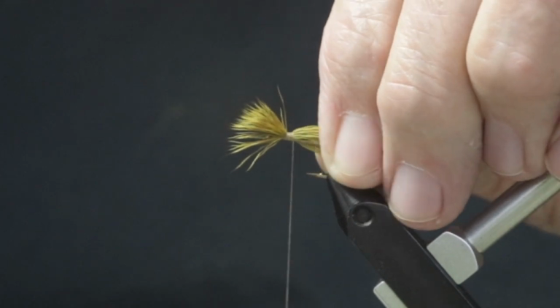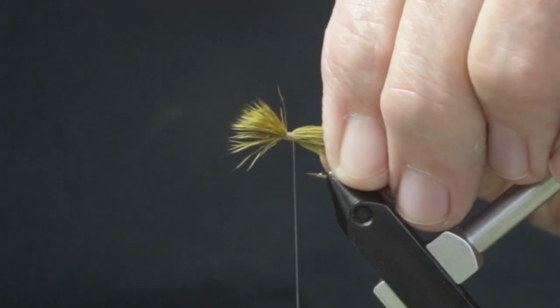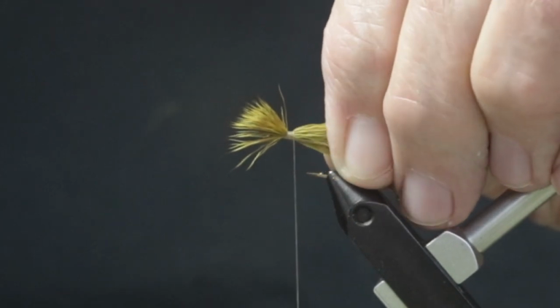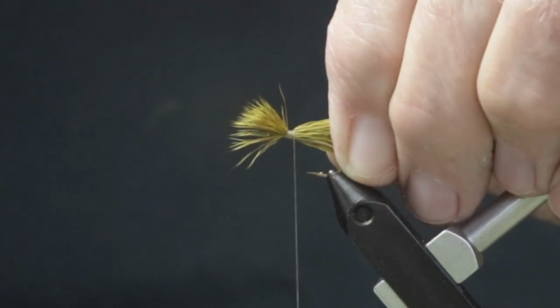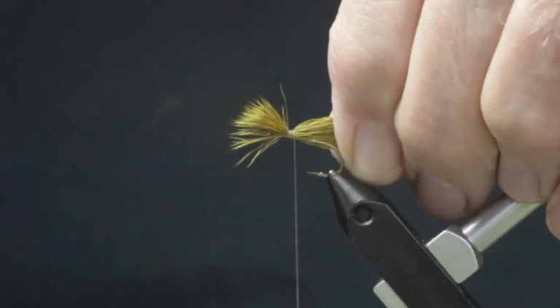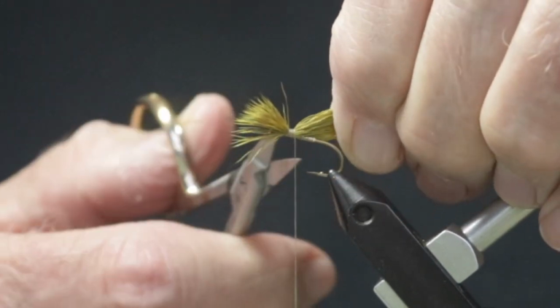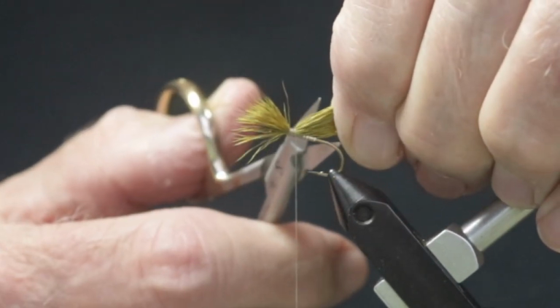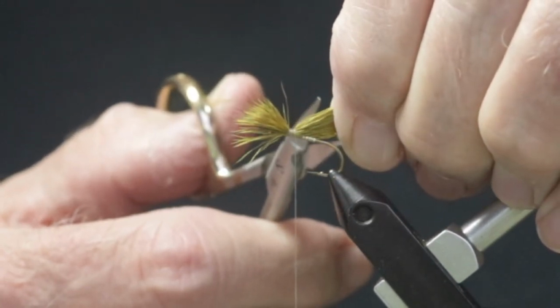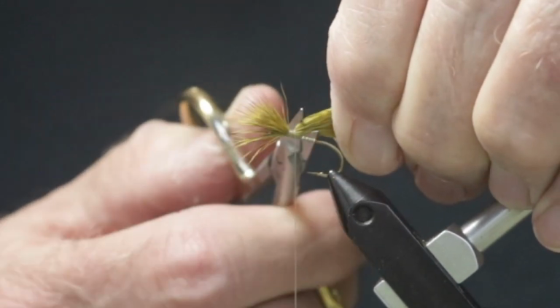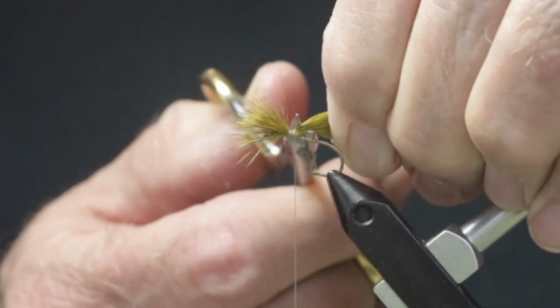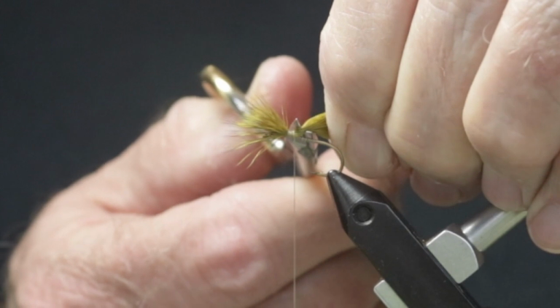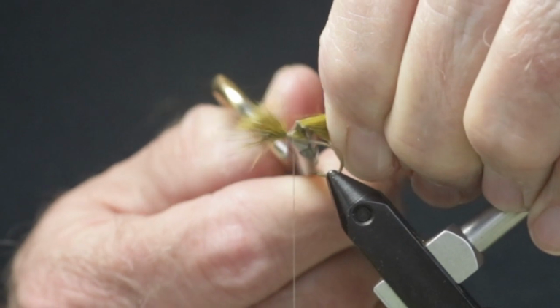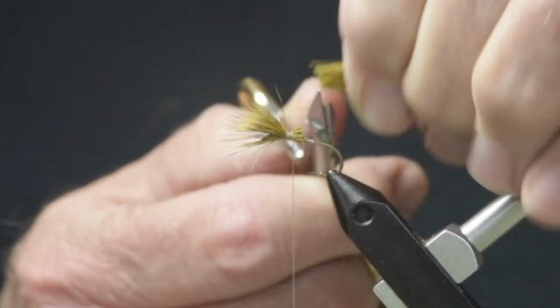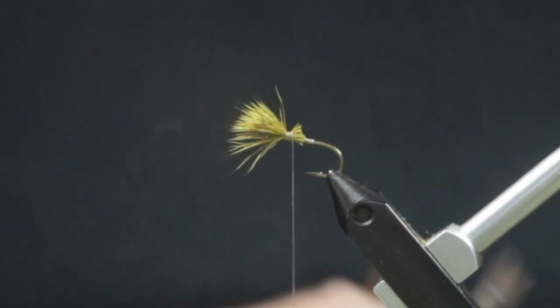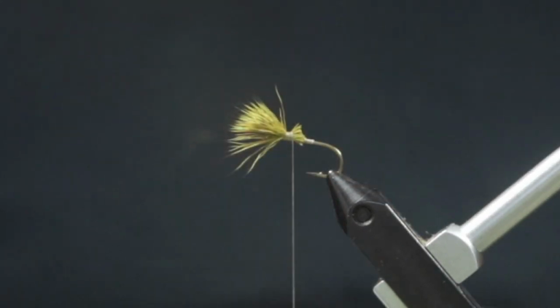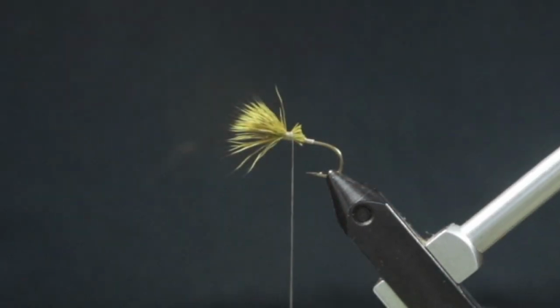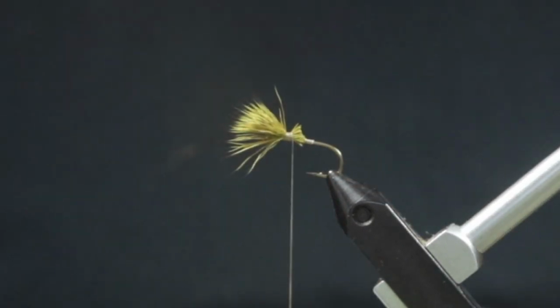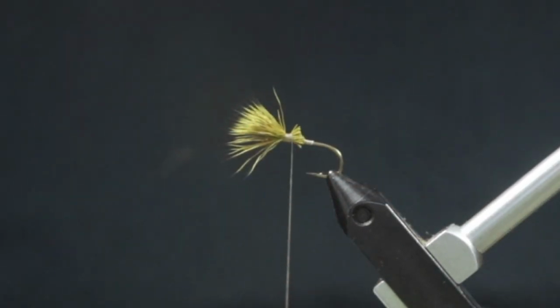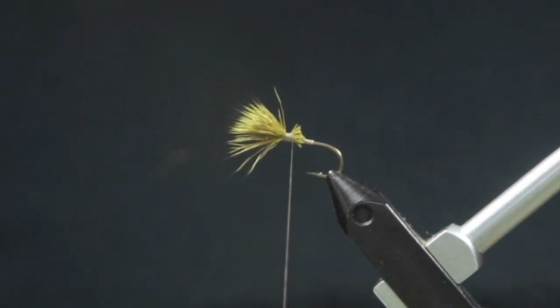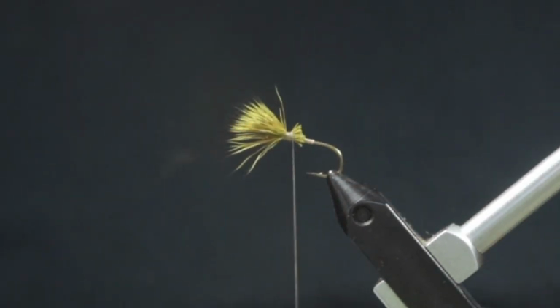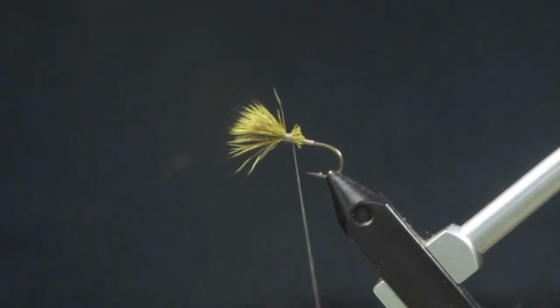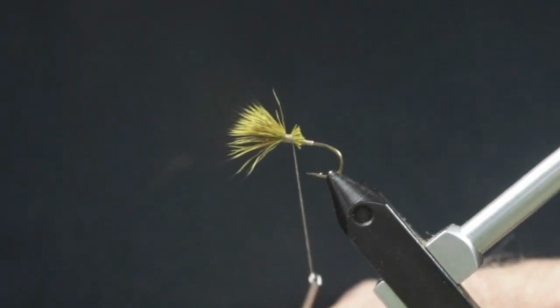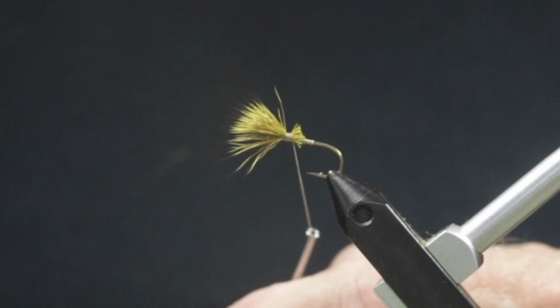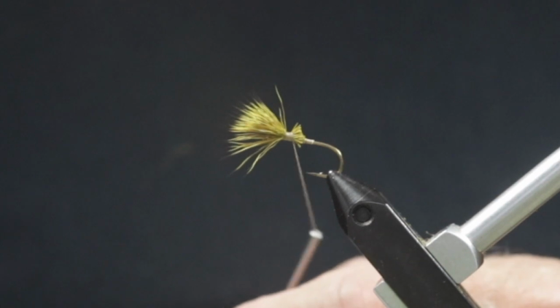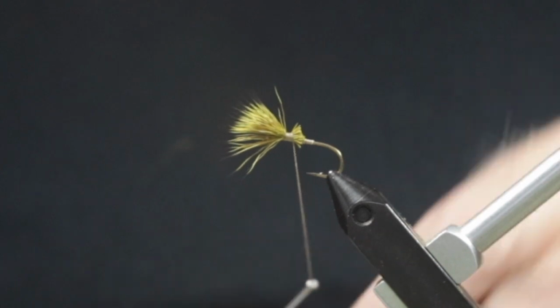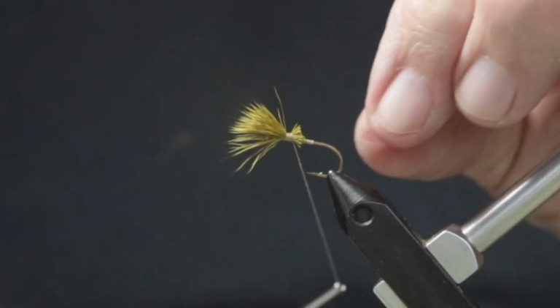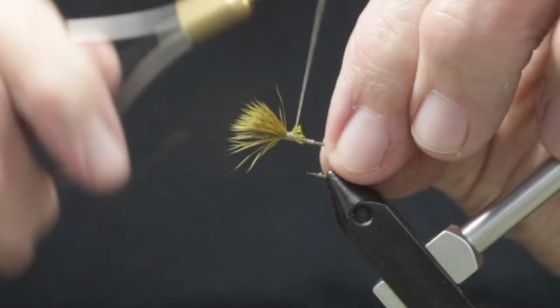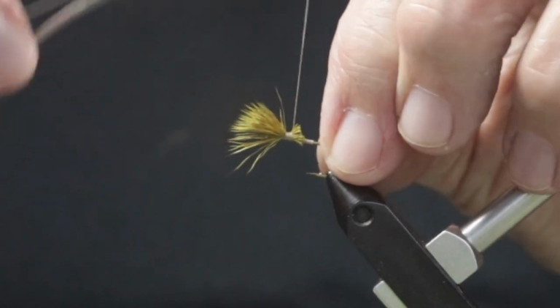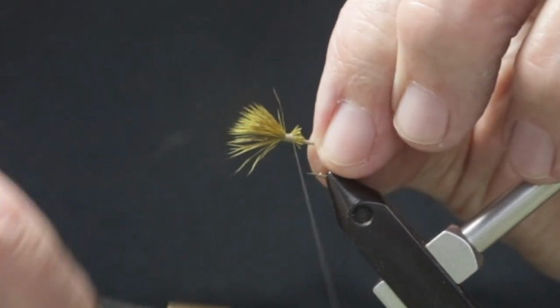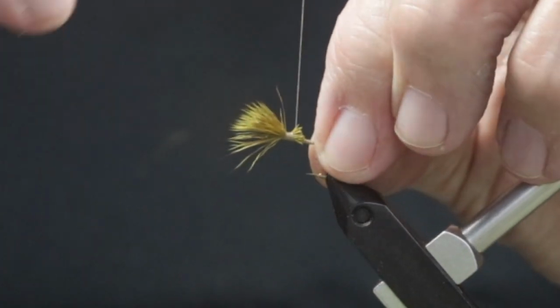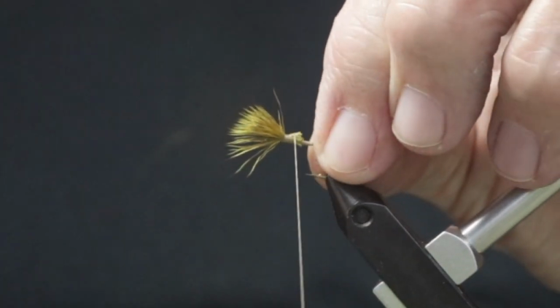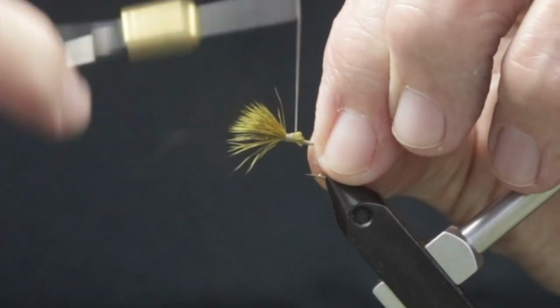Keep tight pressure on the hair and take 5 or 6 tight turns of thread to secure it. Take your scissors and trim the hair at an angle, then wrap the thread over the butt ends to make a smooth ramp for the body of the fly.